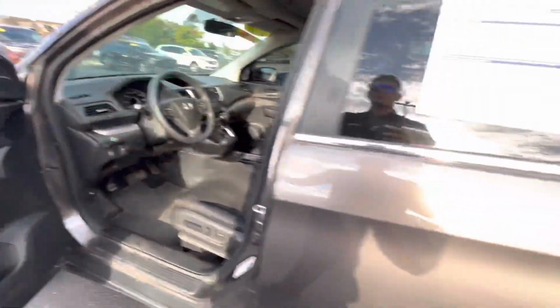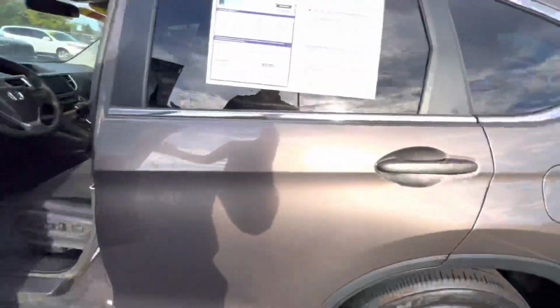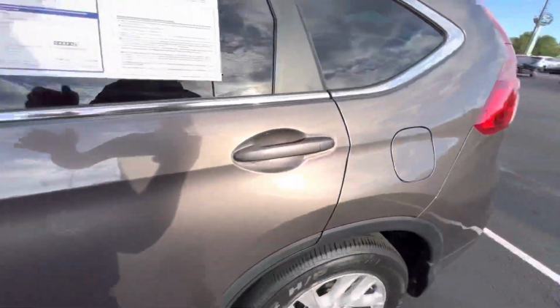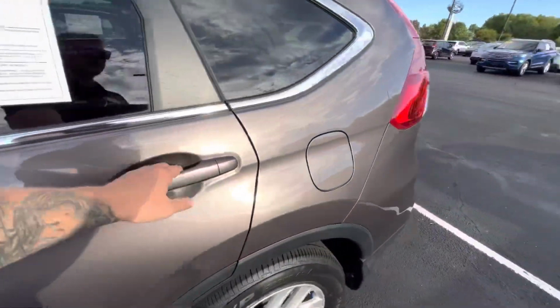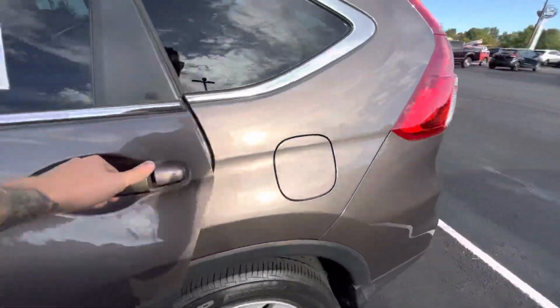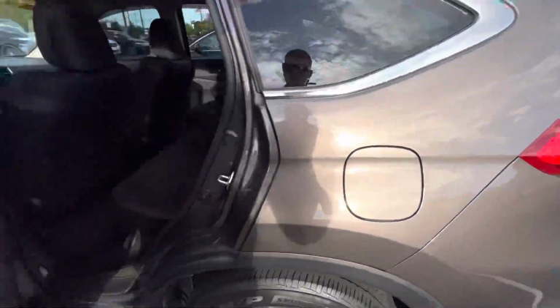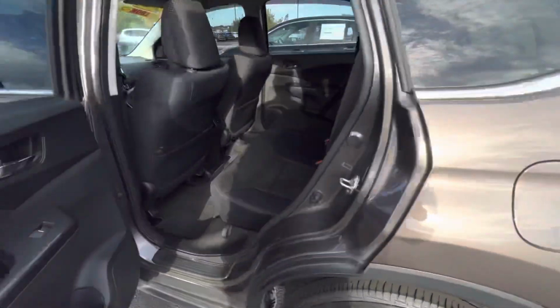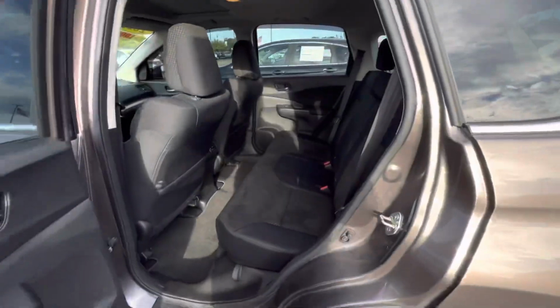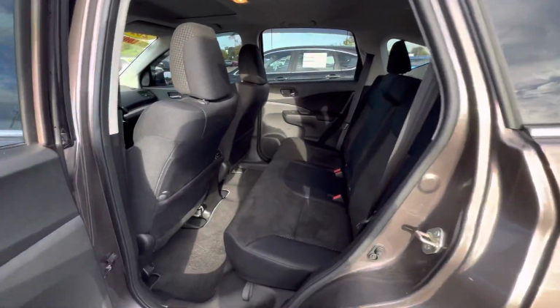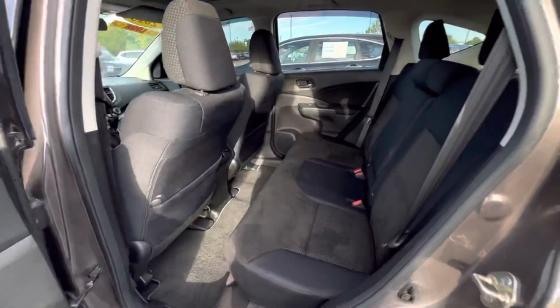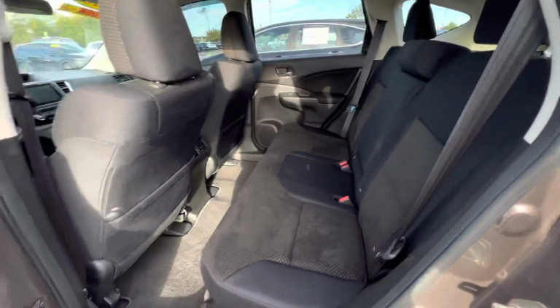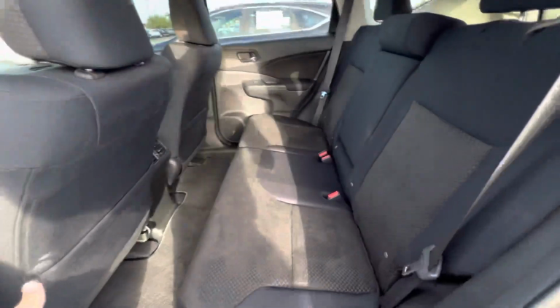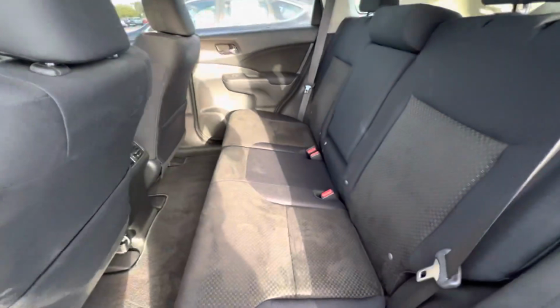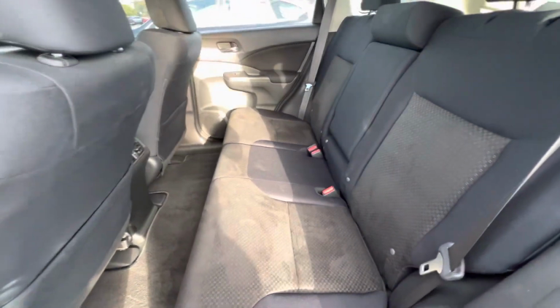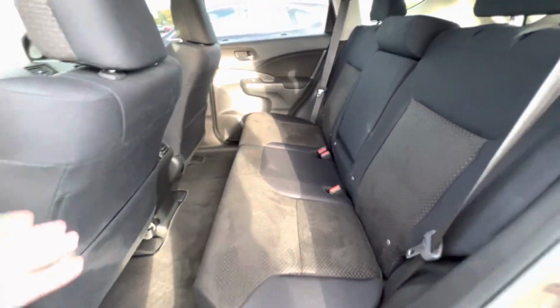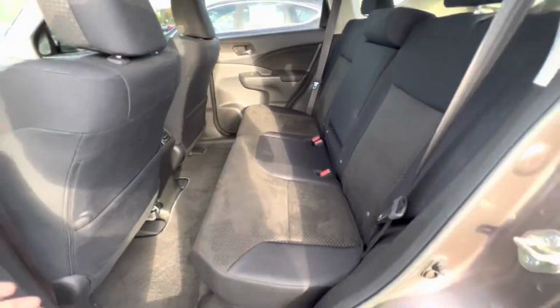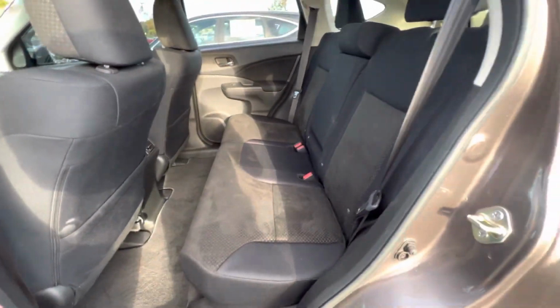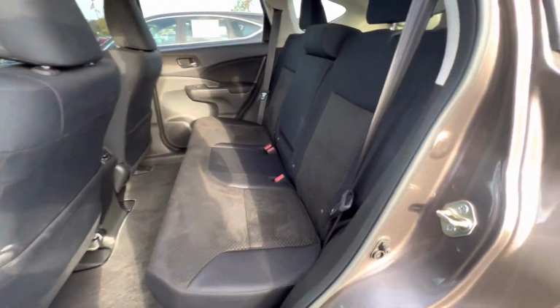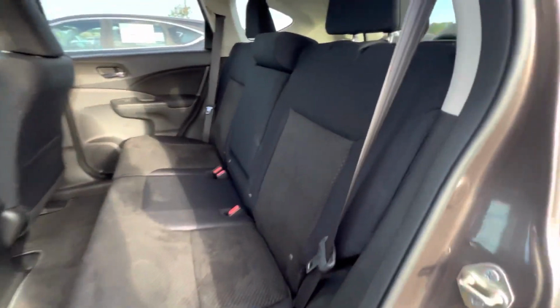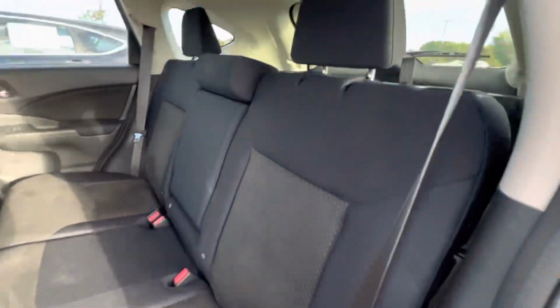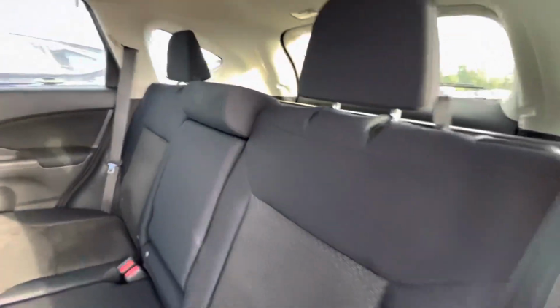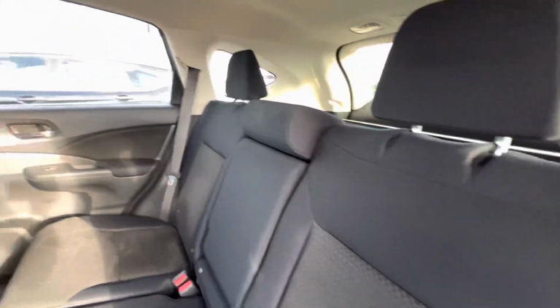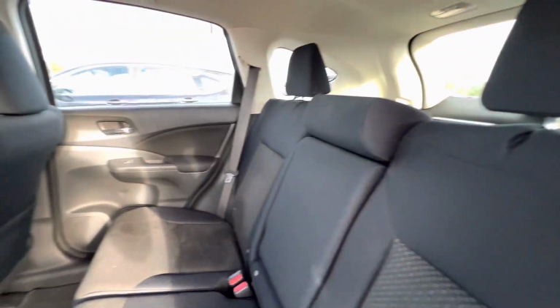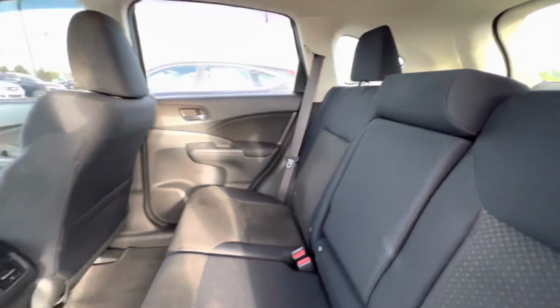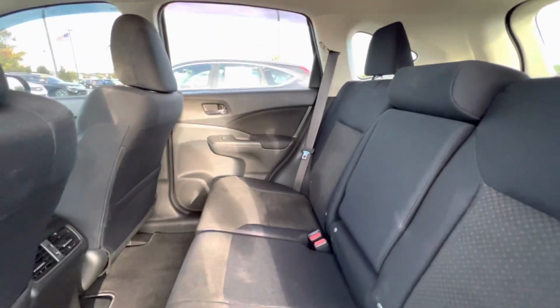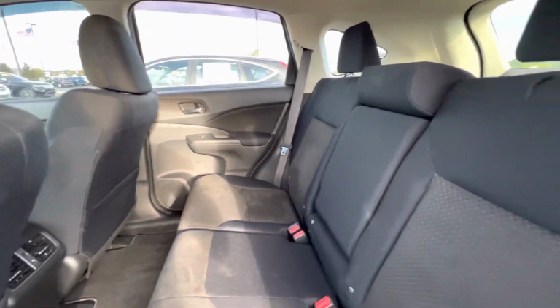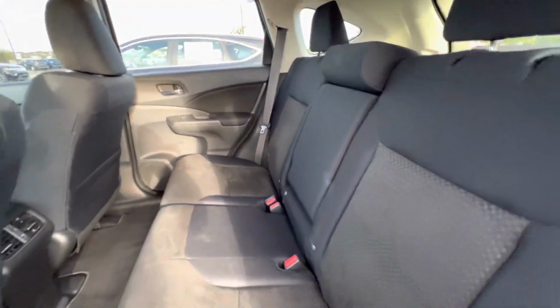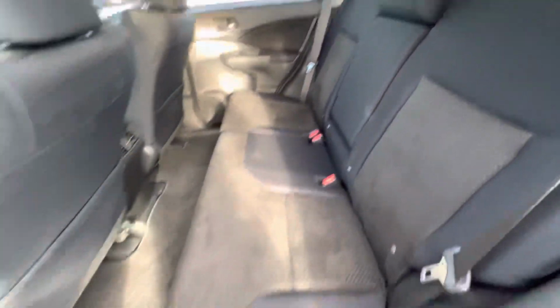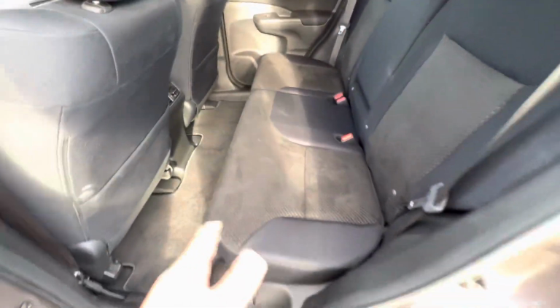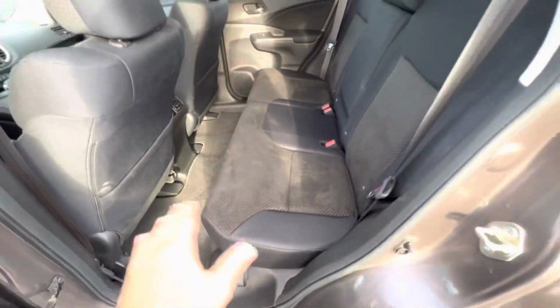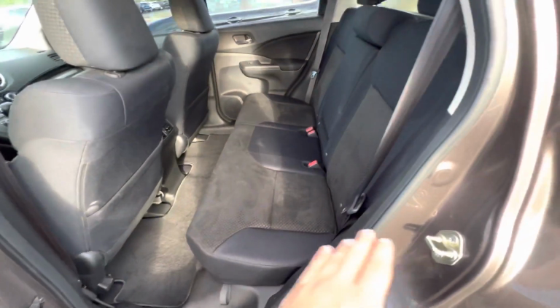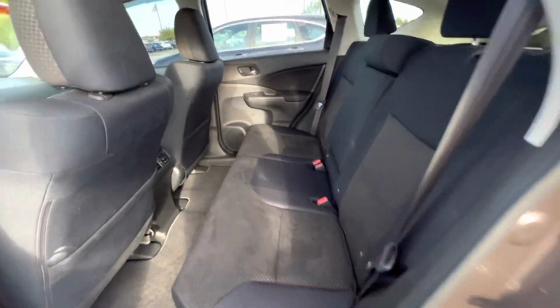These are very roomy, very spacious vehicles. Look at all the back seat size — for a smaller SUV, it's extremely impressive. Super nice seats here in the back. You do have suede on these seats. They're not dirty; that is actually all just suede.